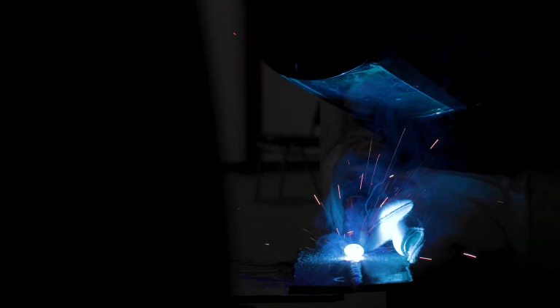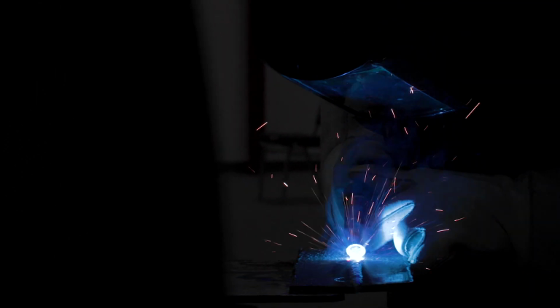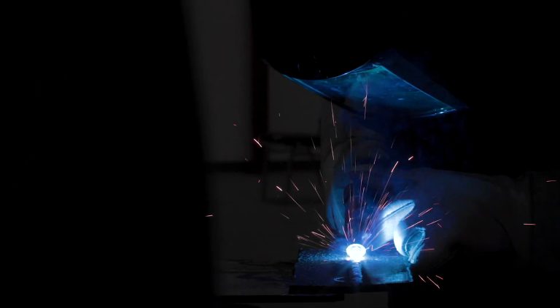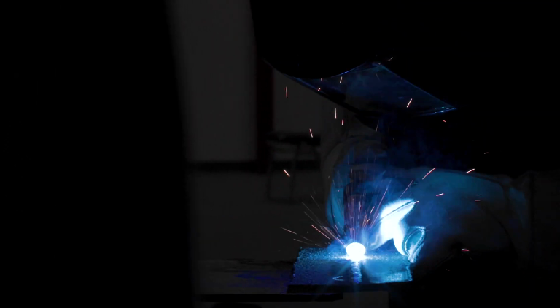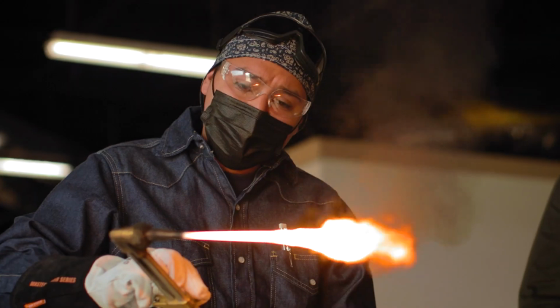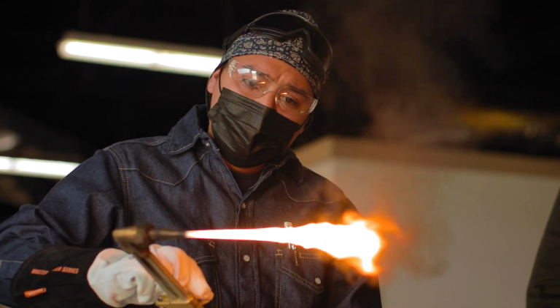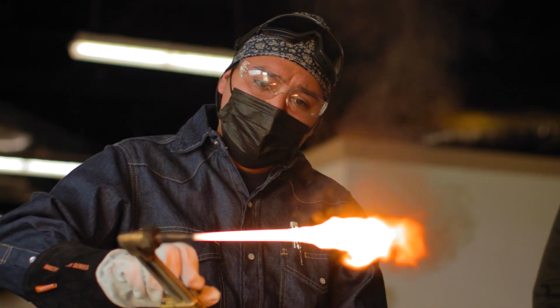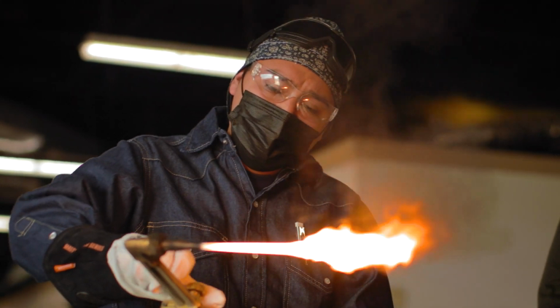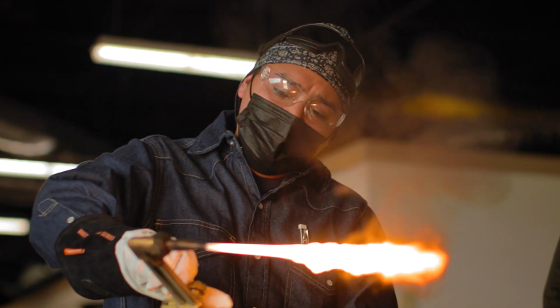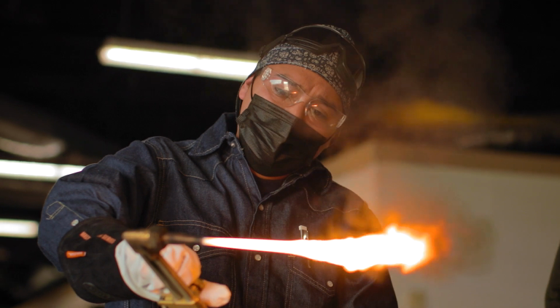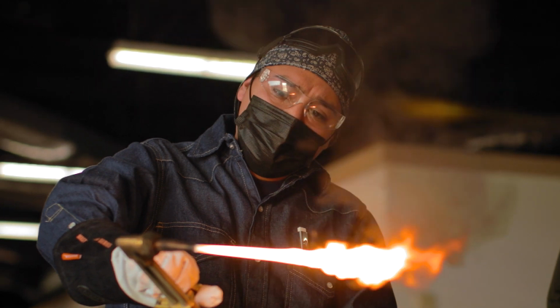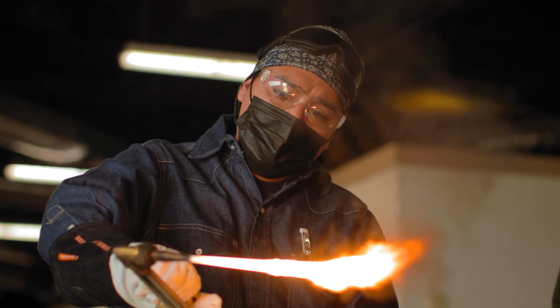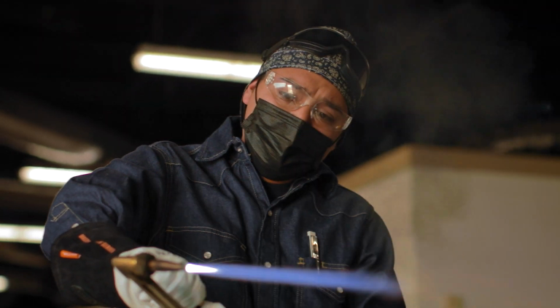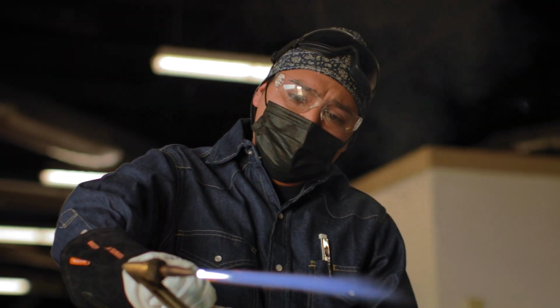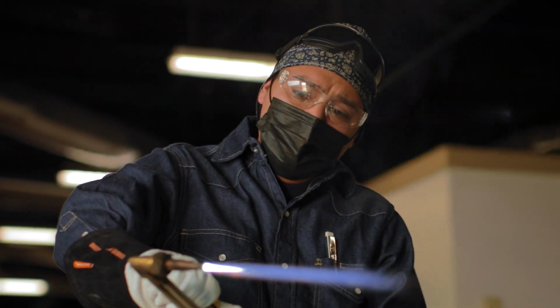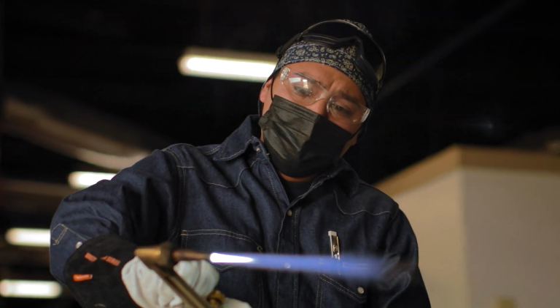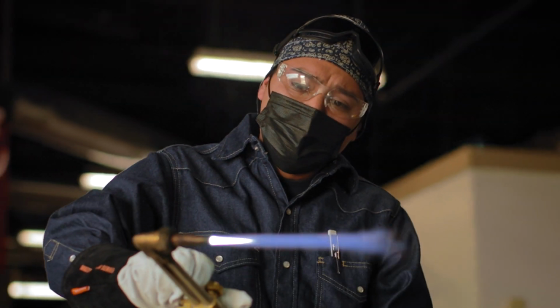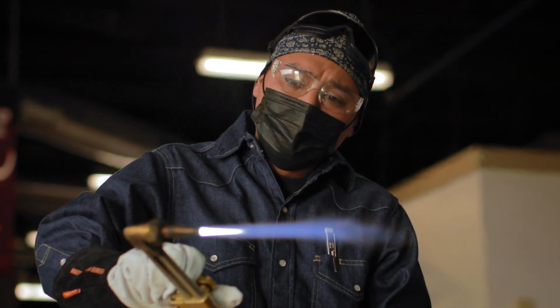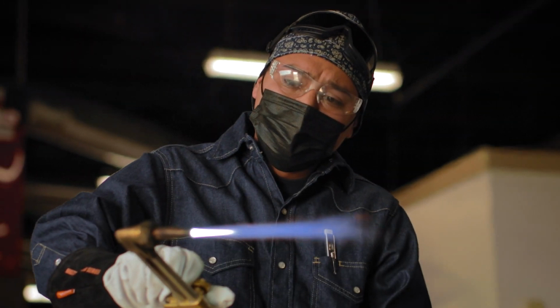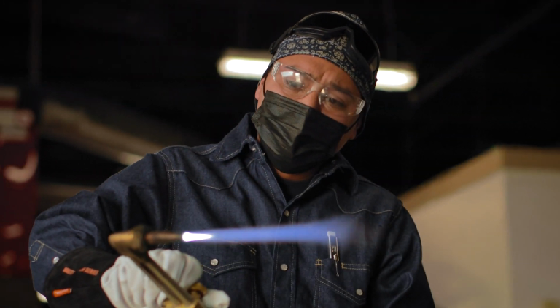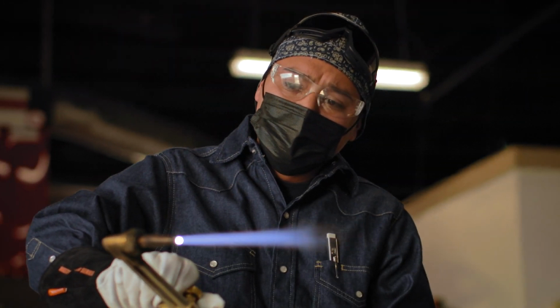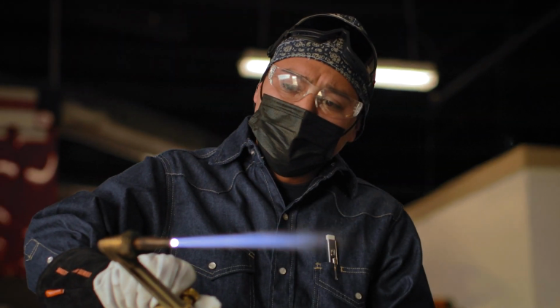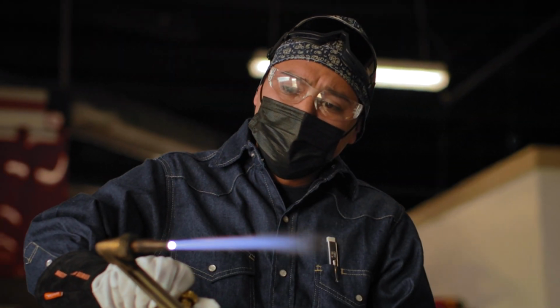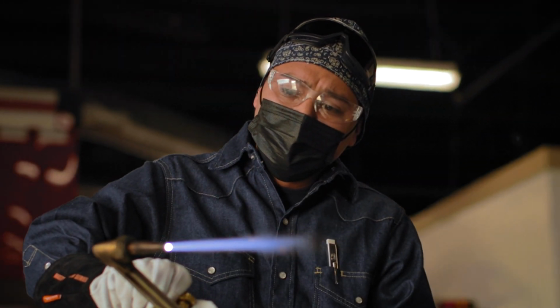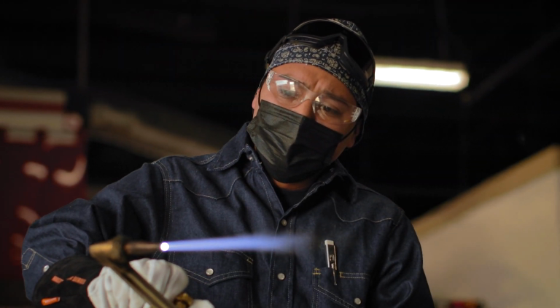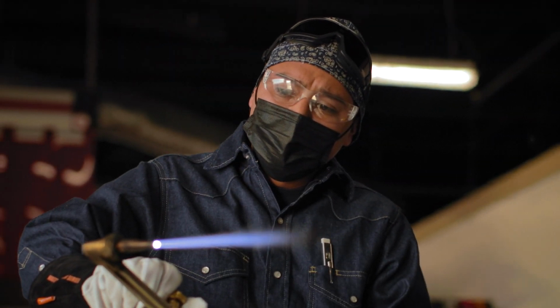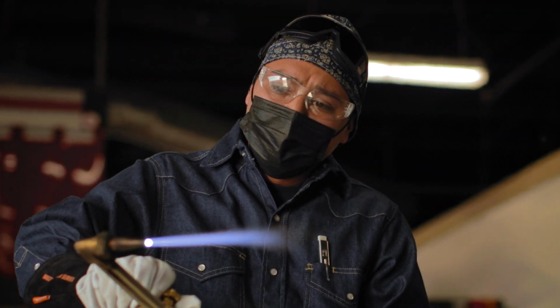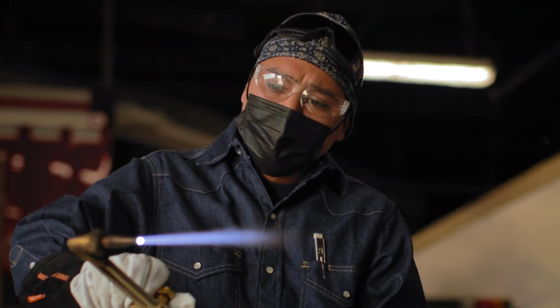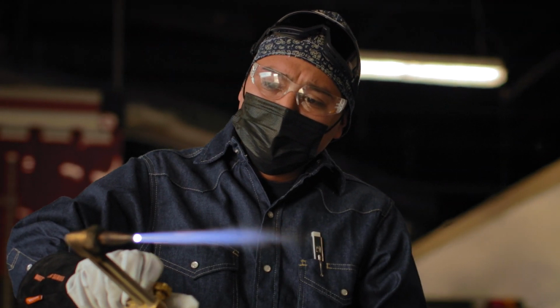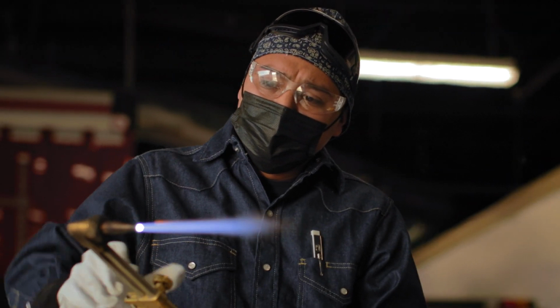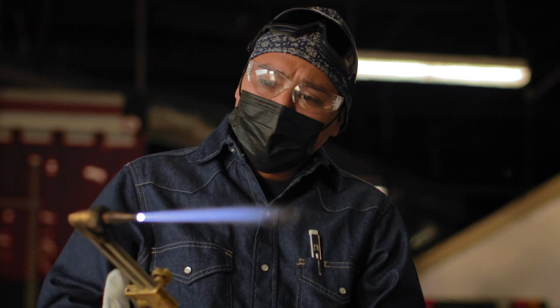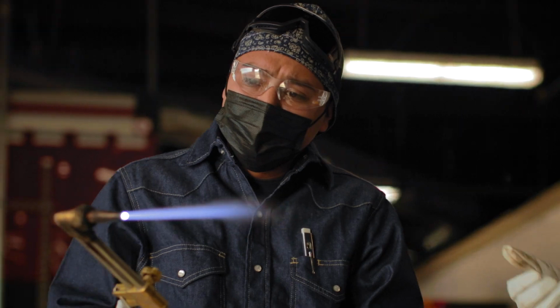The program is a basic entry-level welding program that will teach you MIG, flux core, stick, and some entry-level TIG.